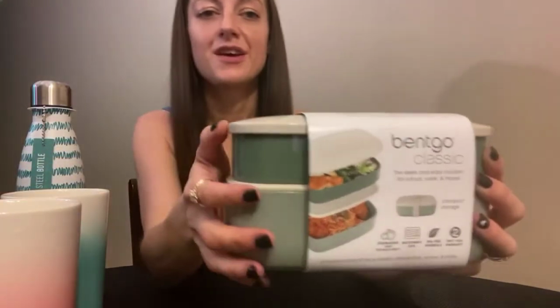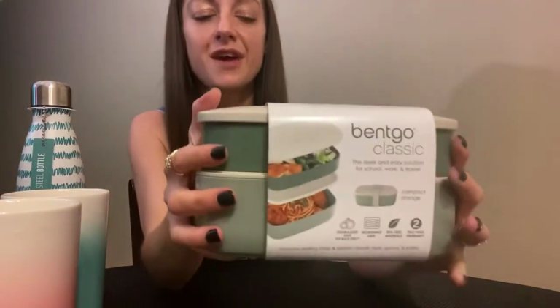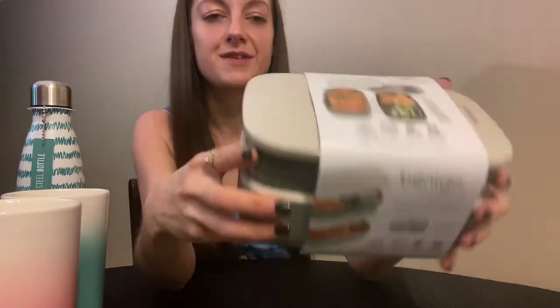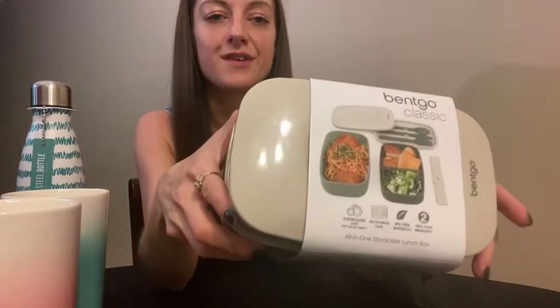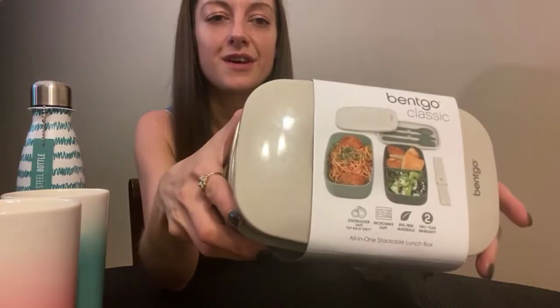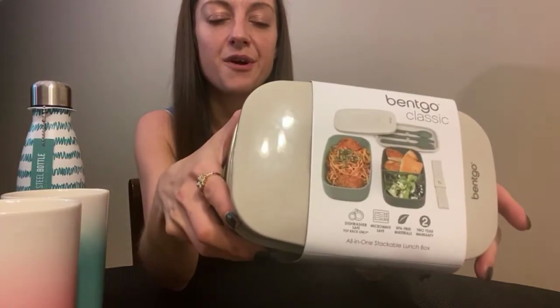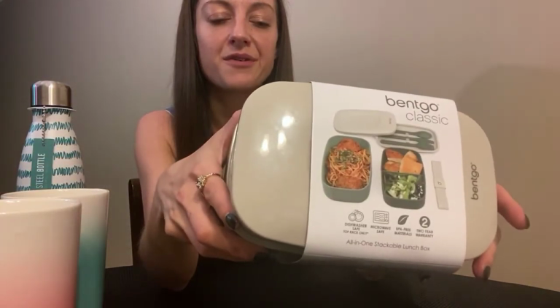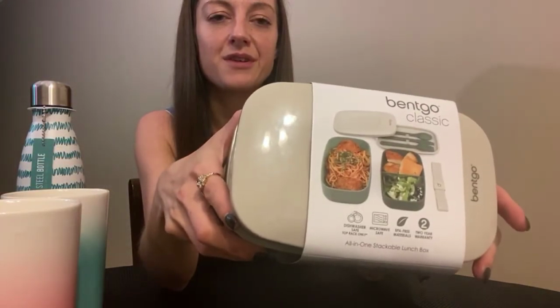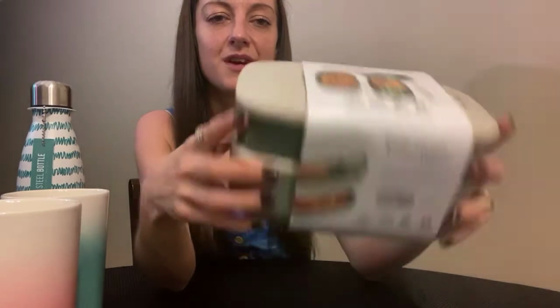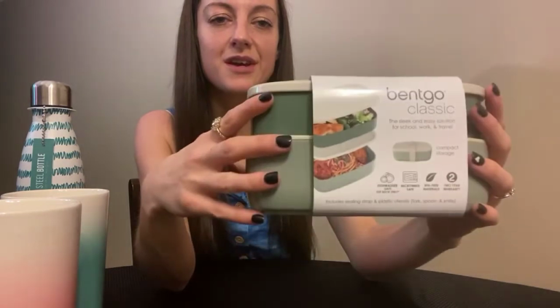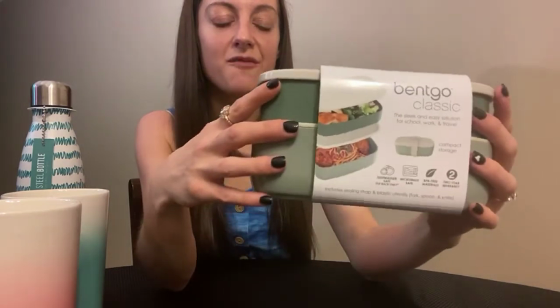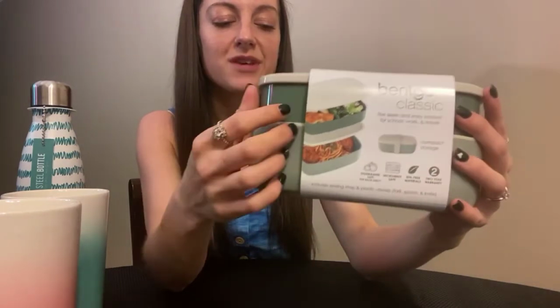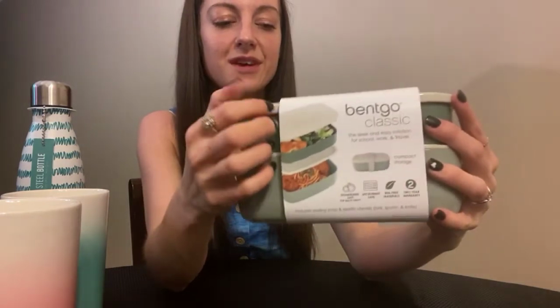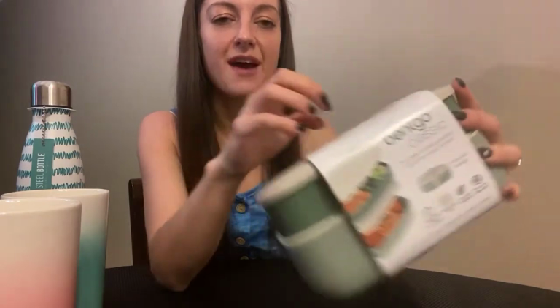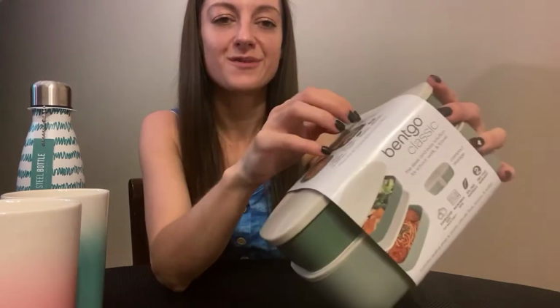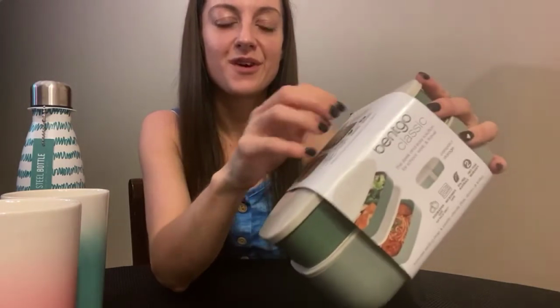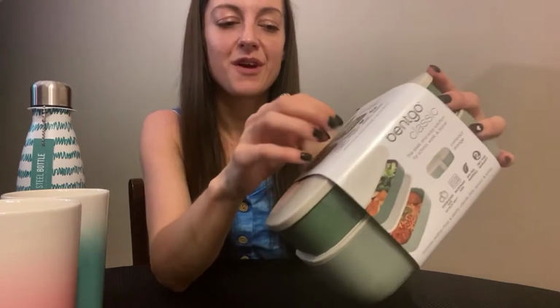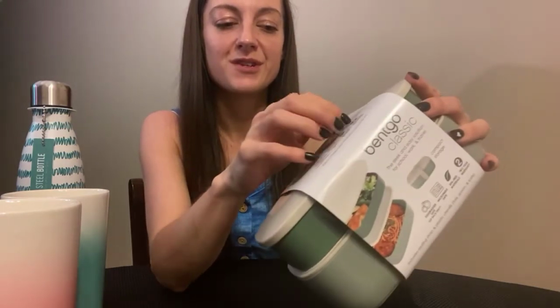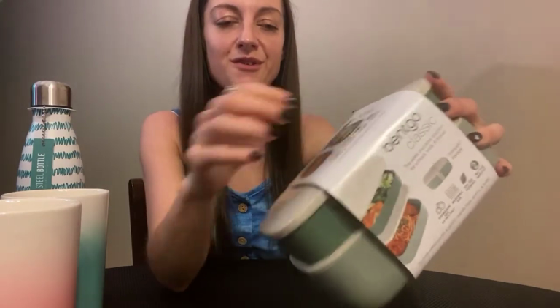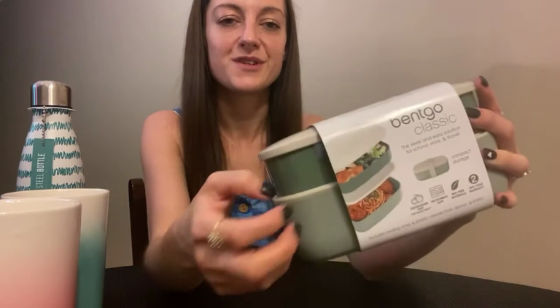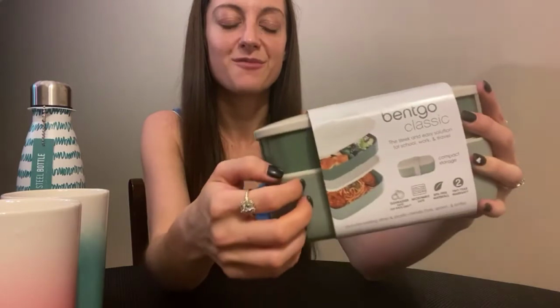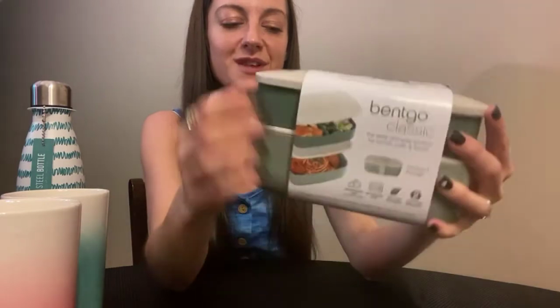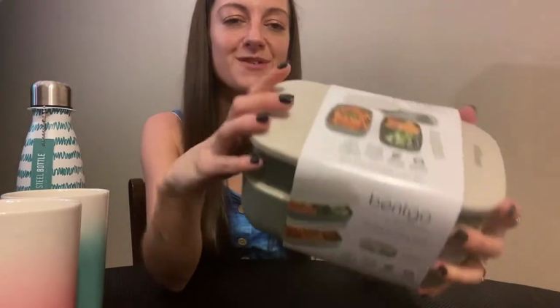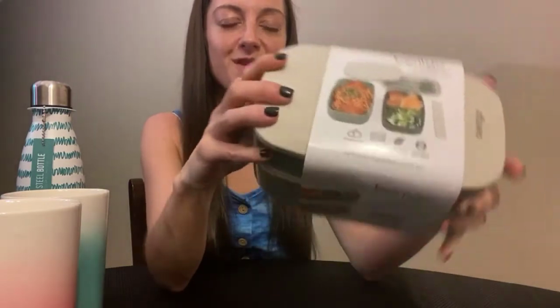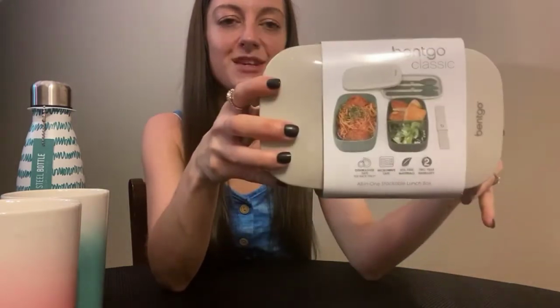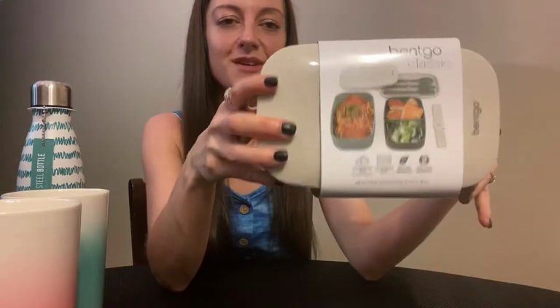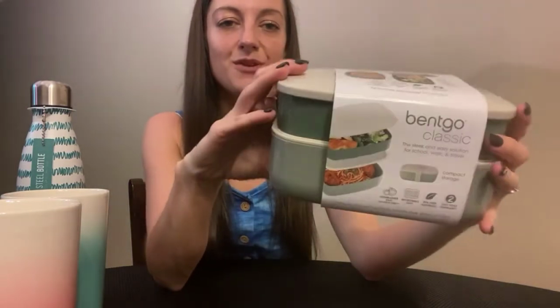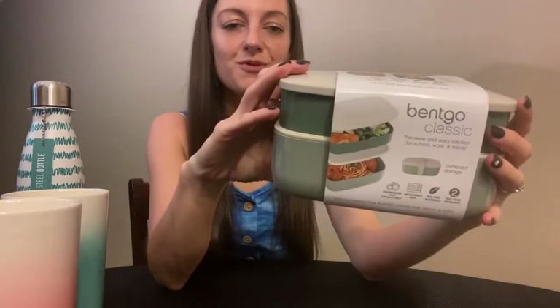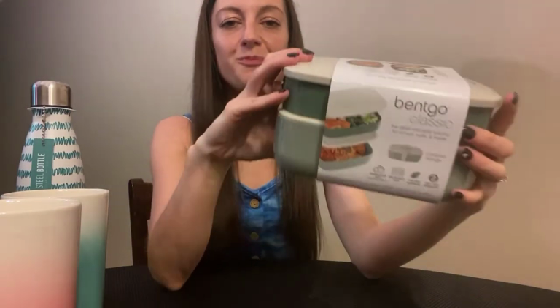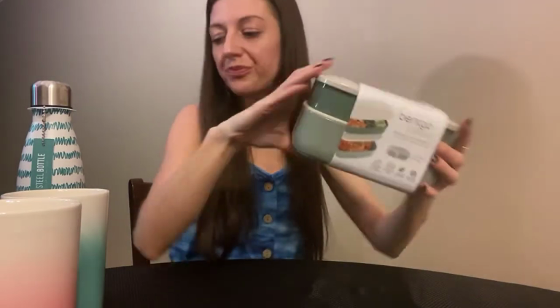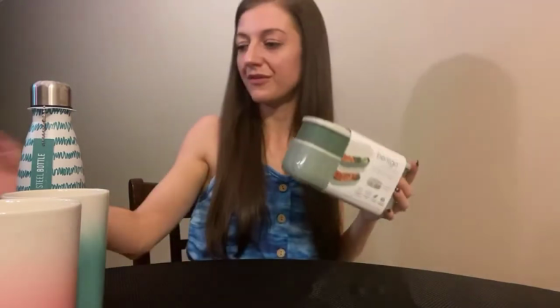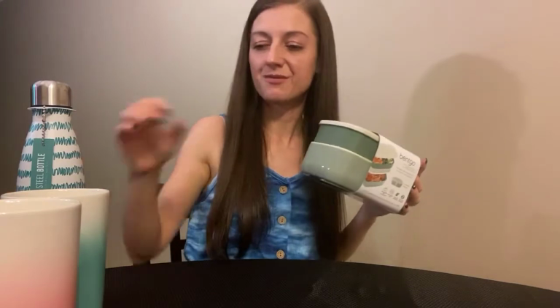So we got this kind of army-colored one because we have boys in the house. We have just as many girls as we have boys in the house, so I like to keep it neutral every once in a while. We have some pink.